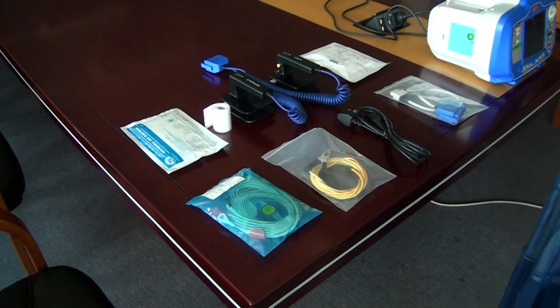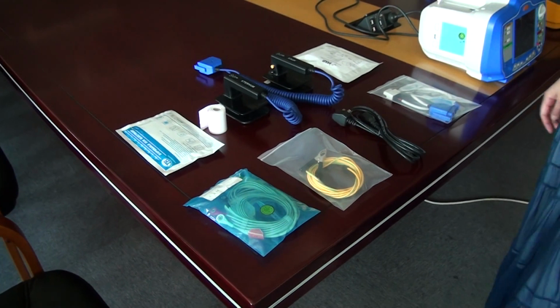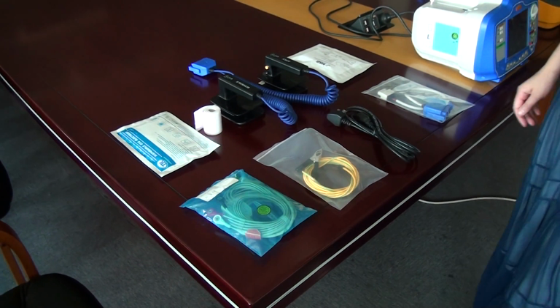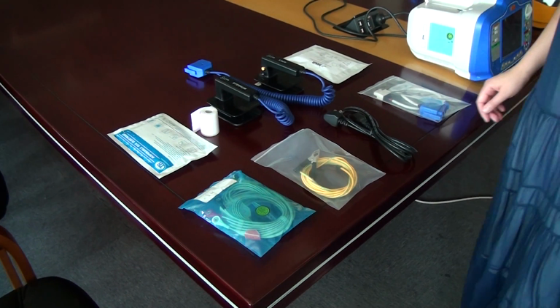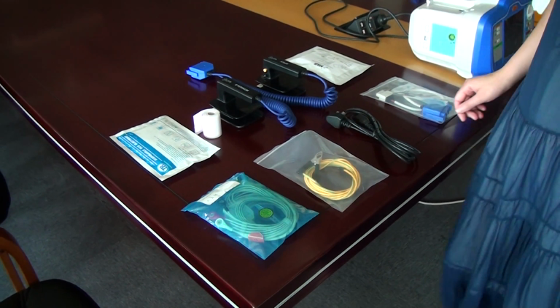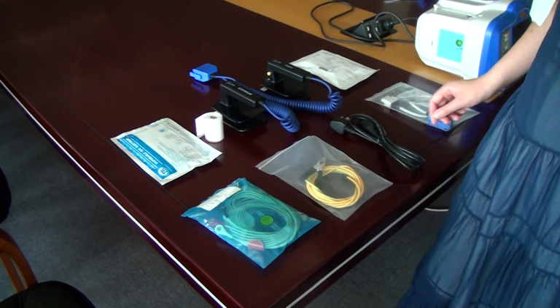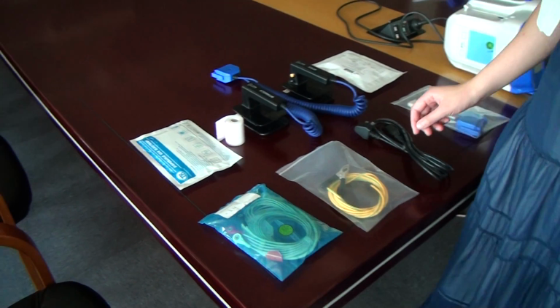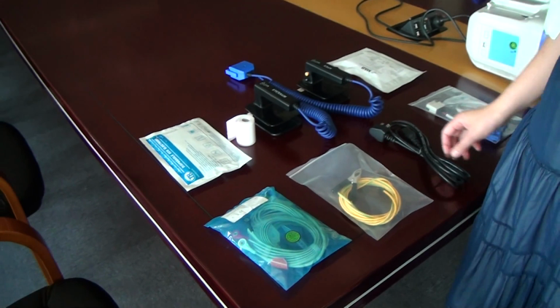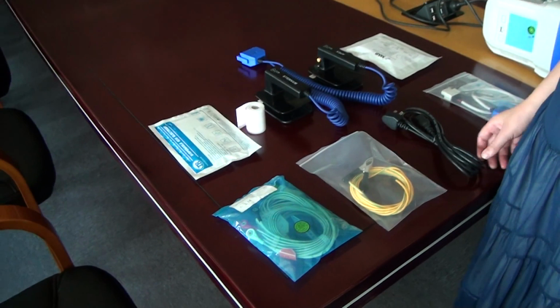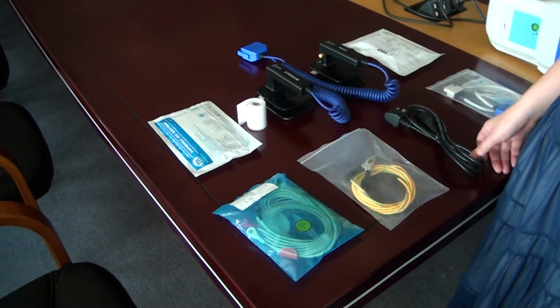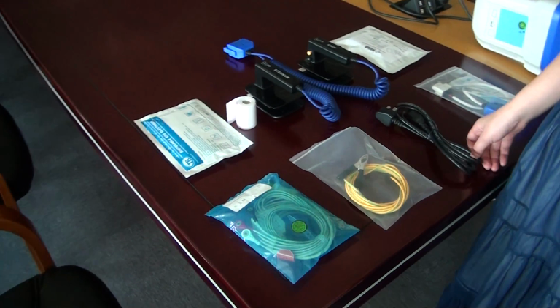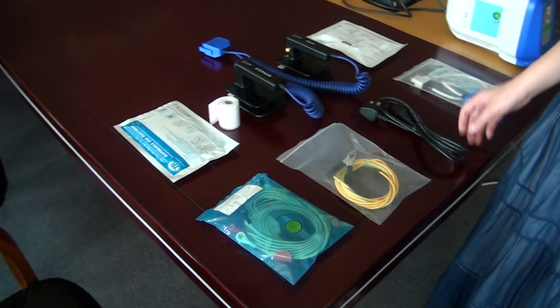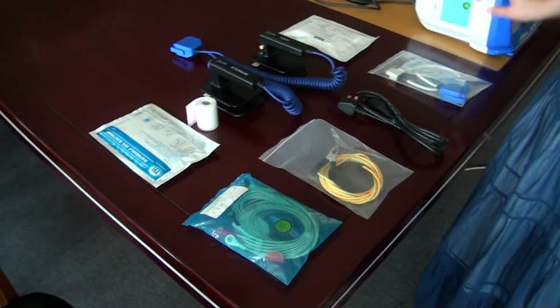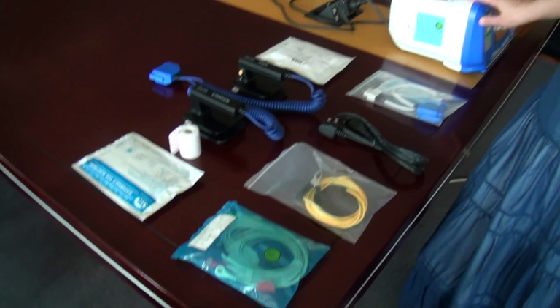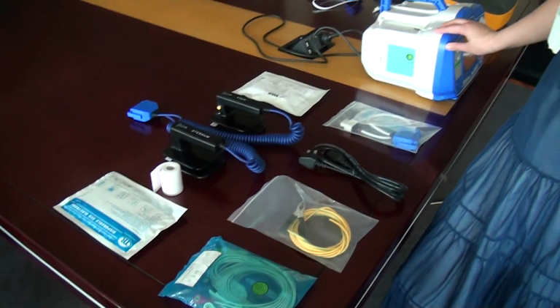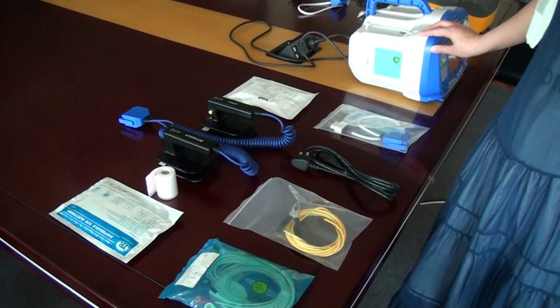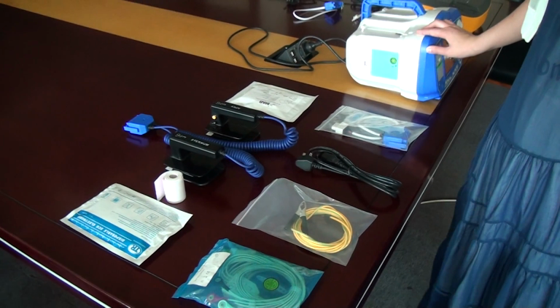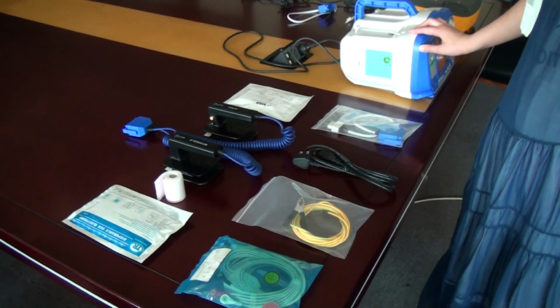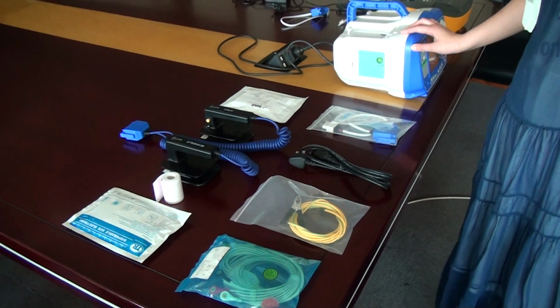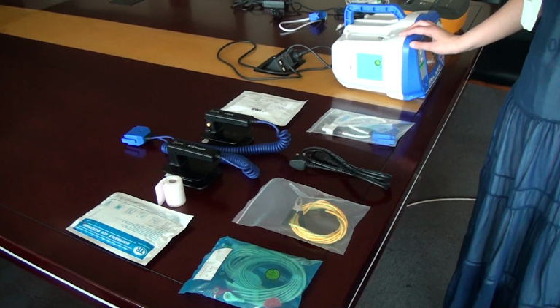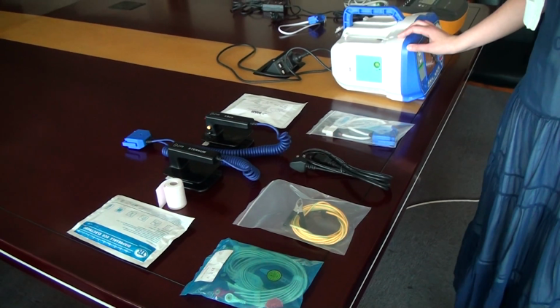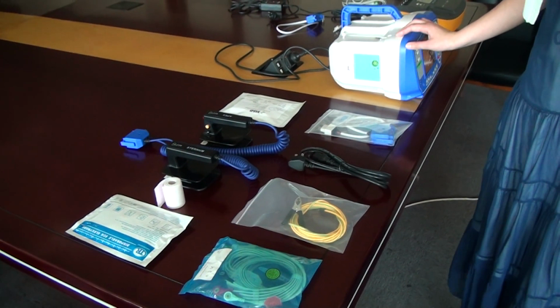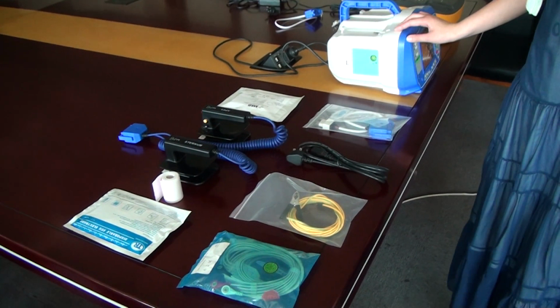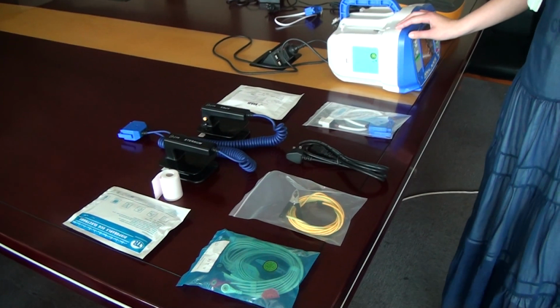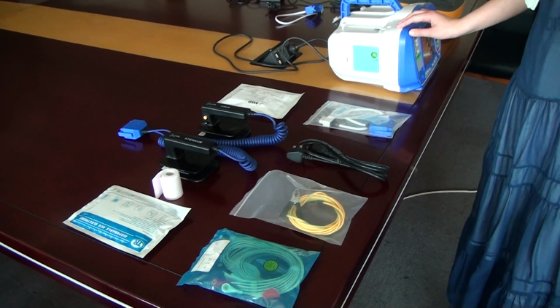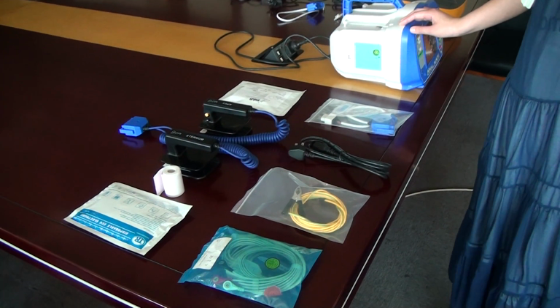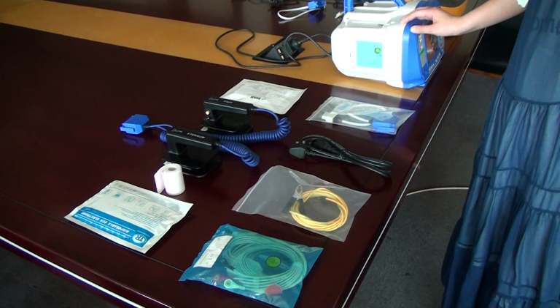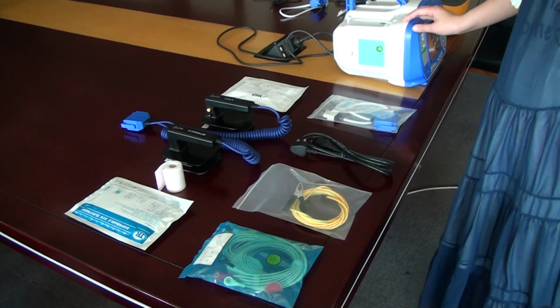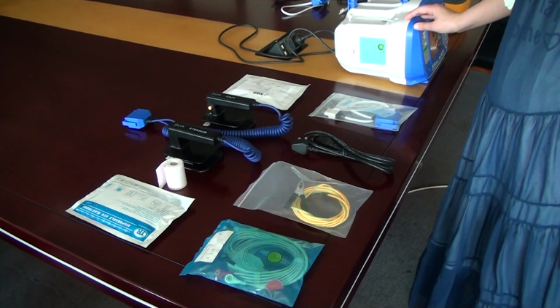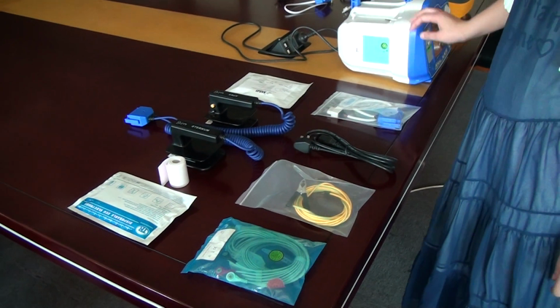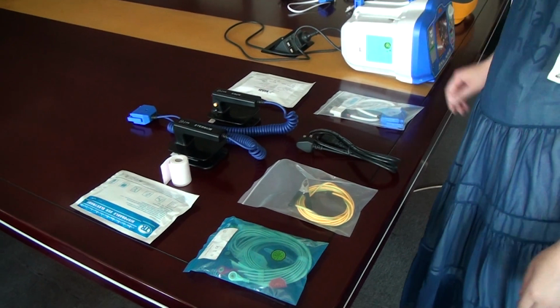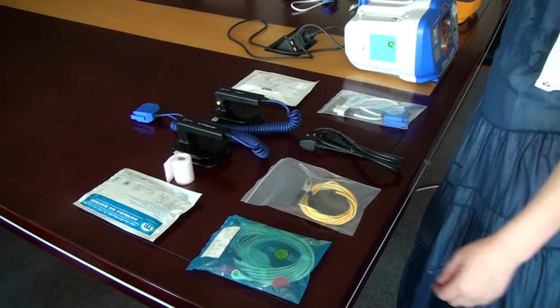Now we'd like to make an introduction for our defibrillator monitor. Firstly, we make an introduction for the spare parts.